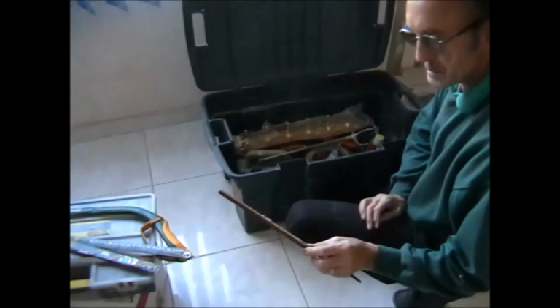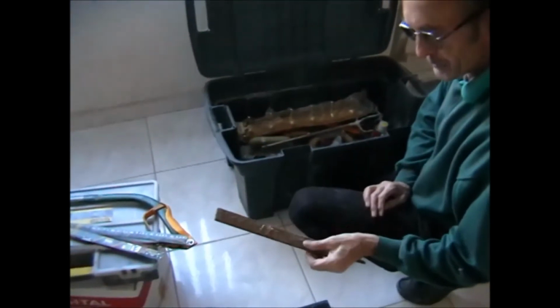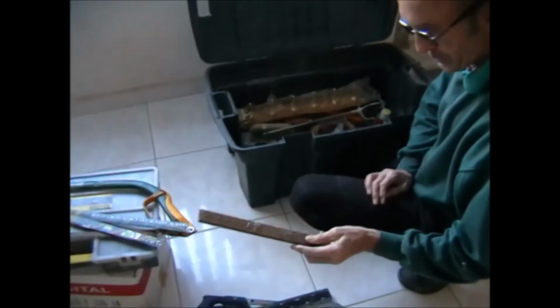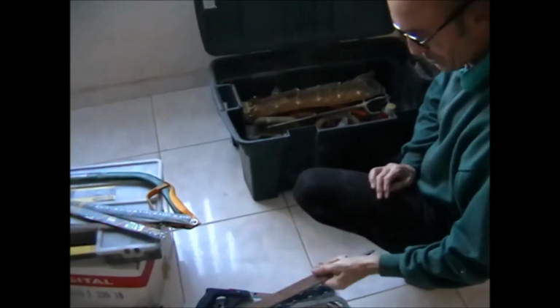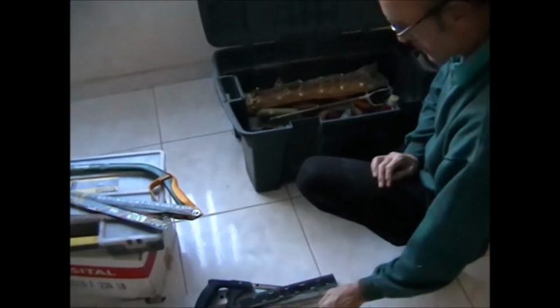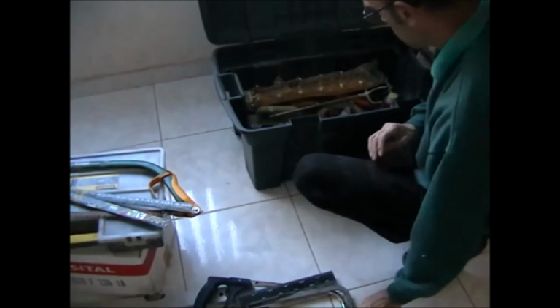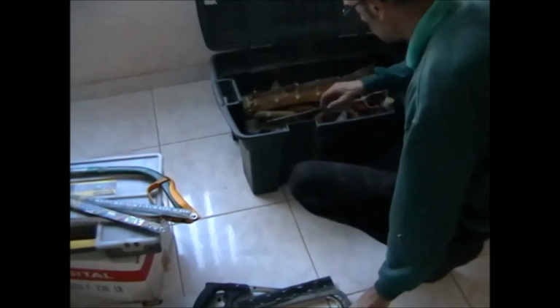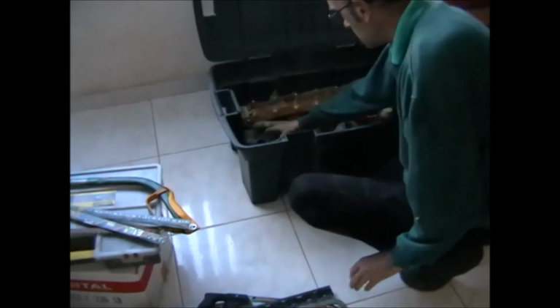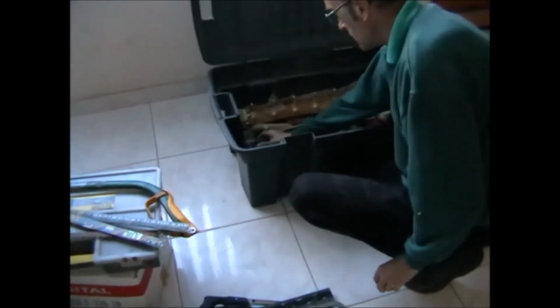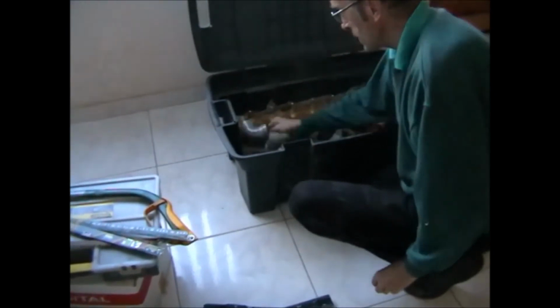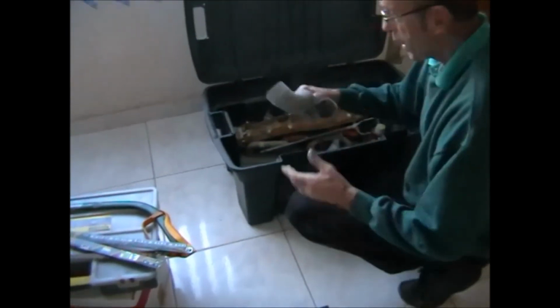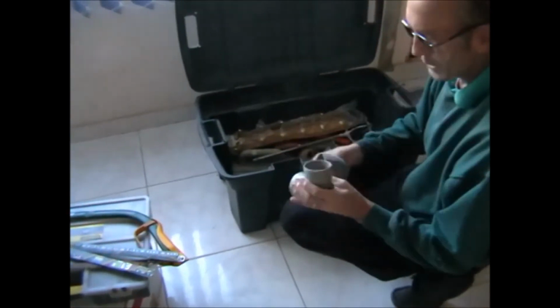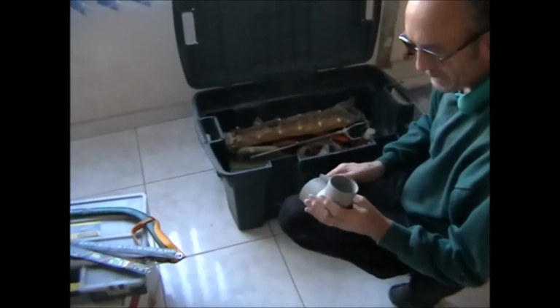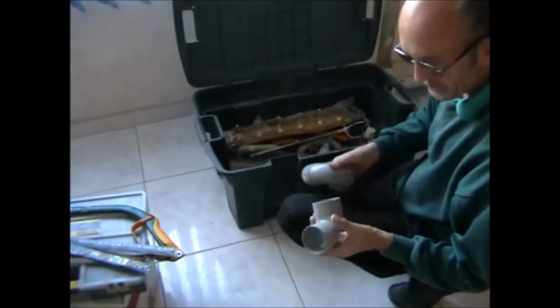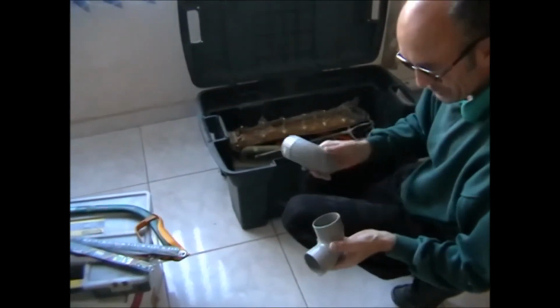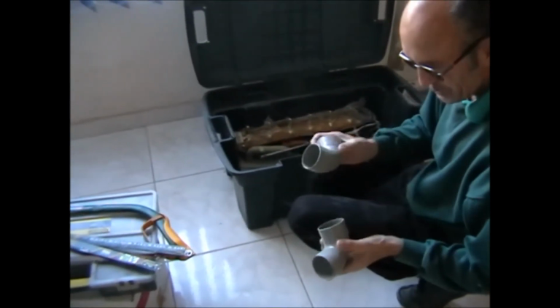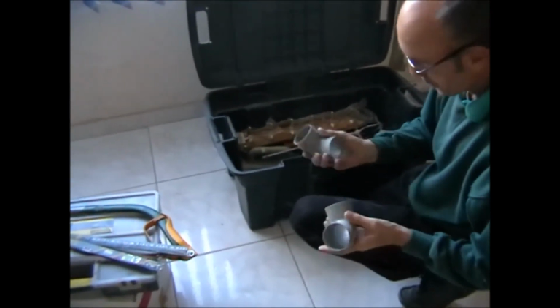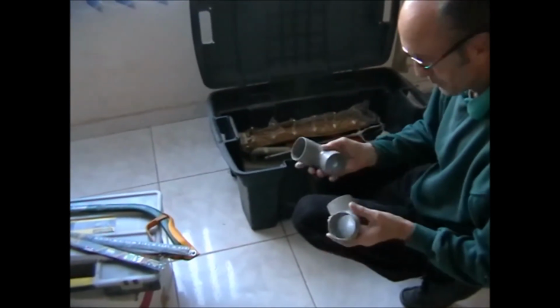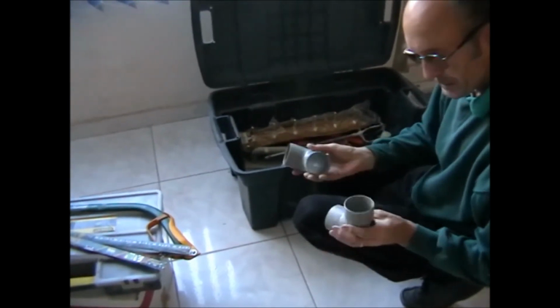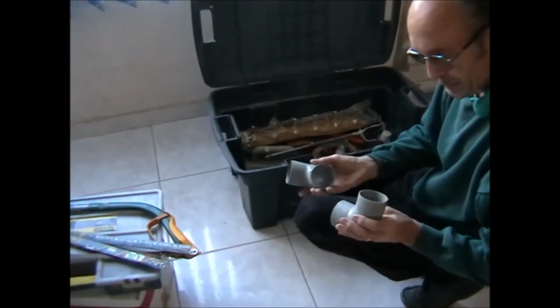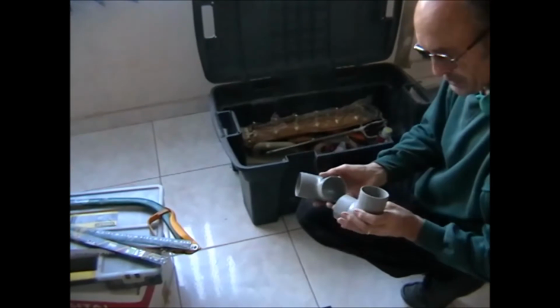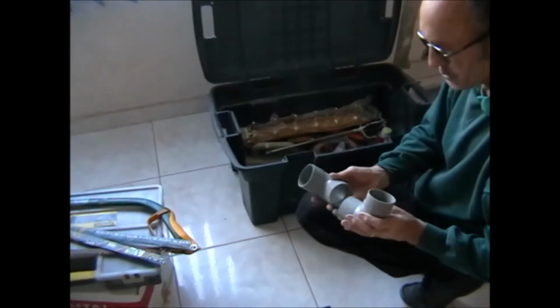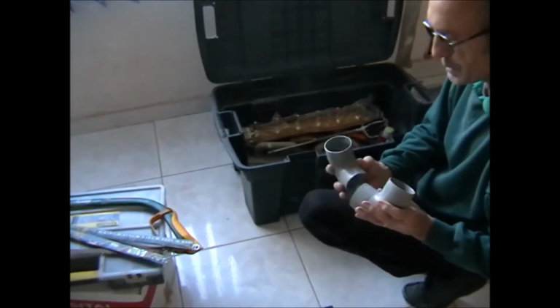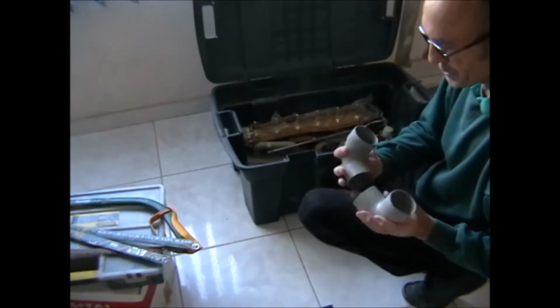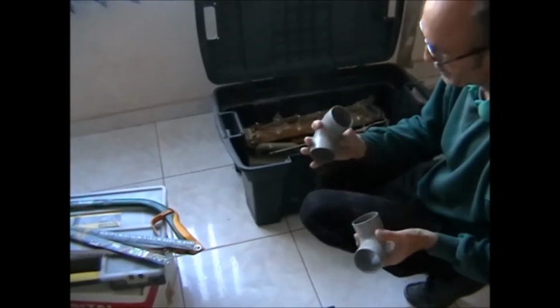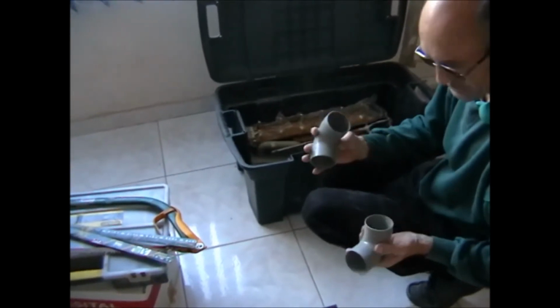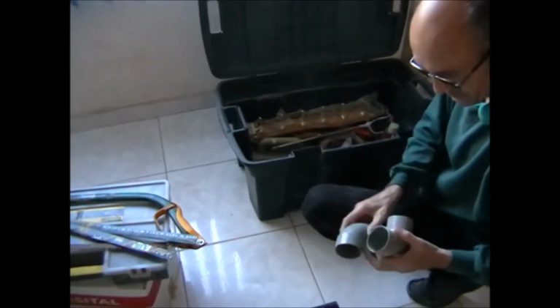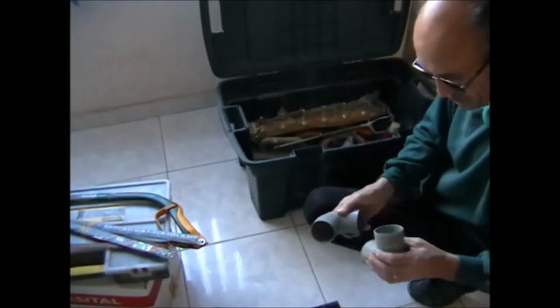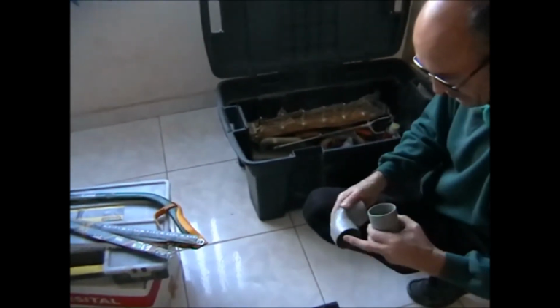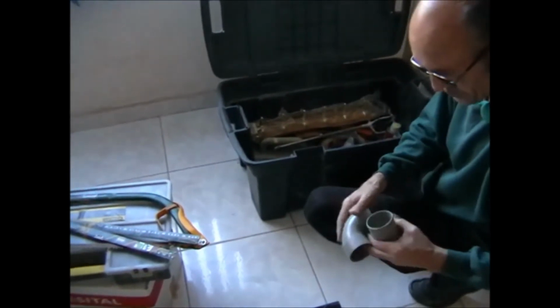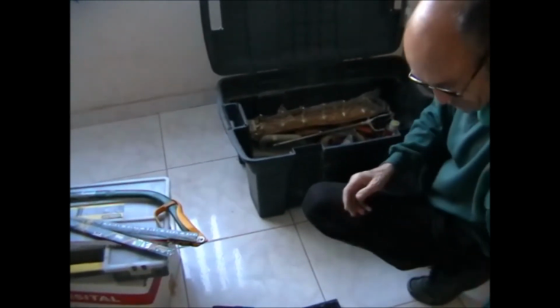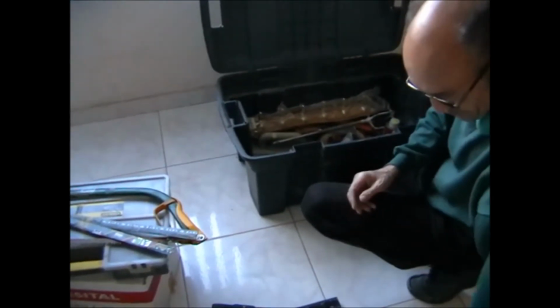Heavy duty rasp — always handy. Because I think for the utility block I'm going to need a couple of these, and they look like they might be the right size for the outlet of the shower drain.